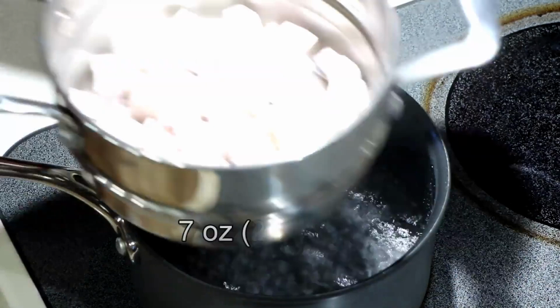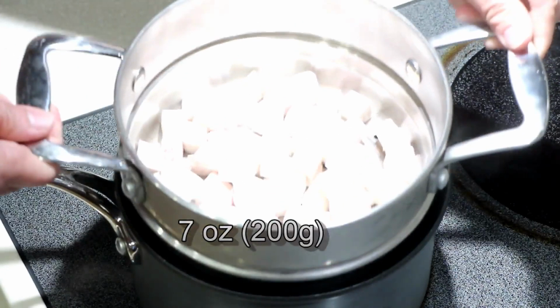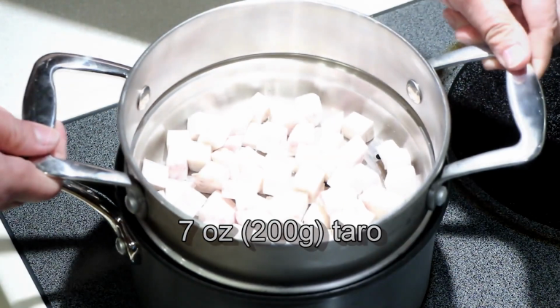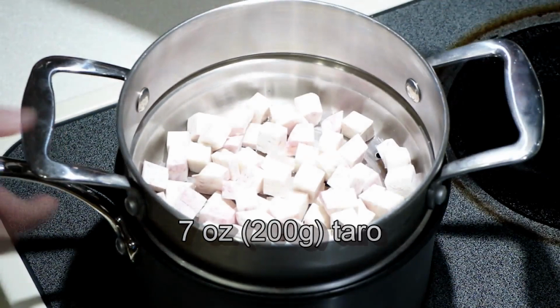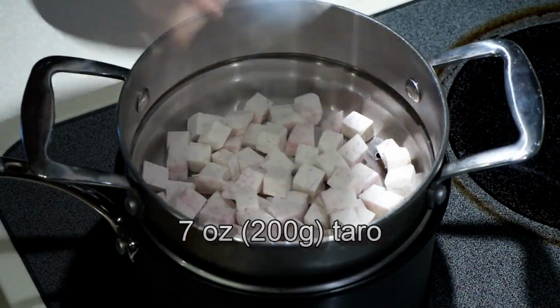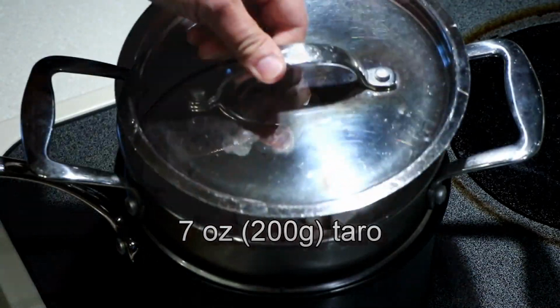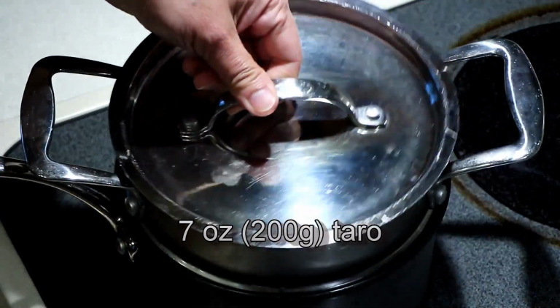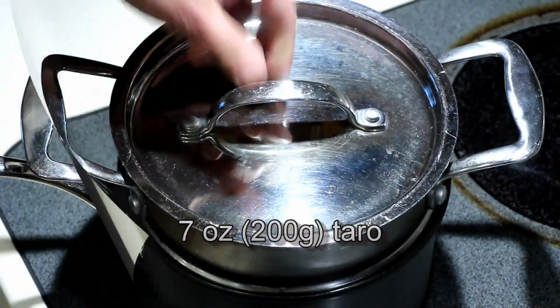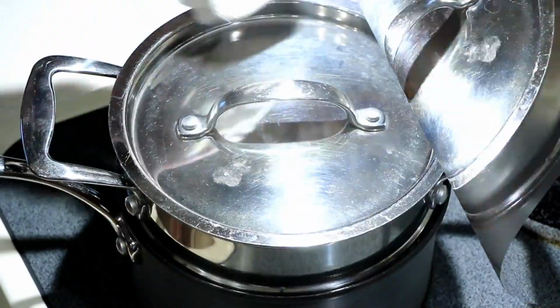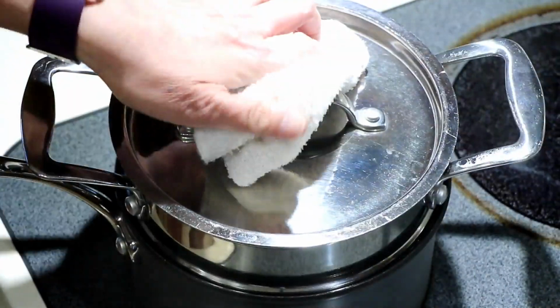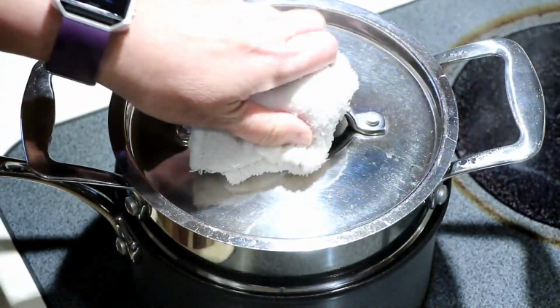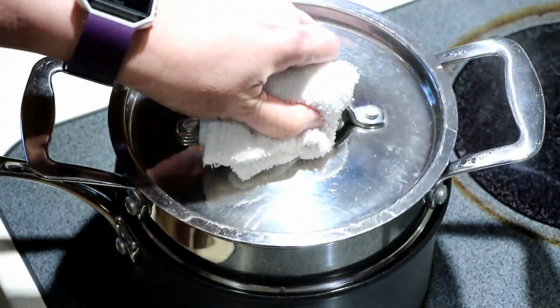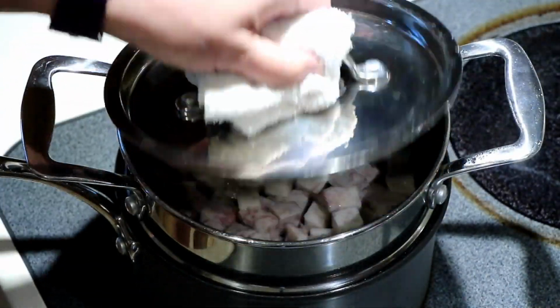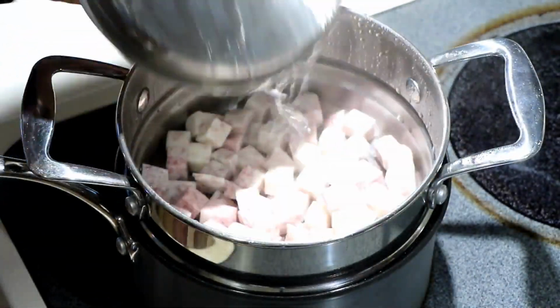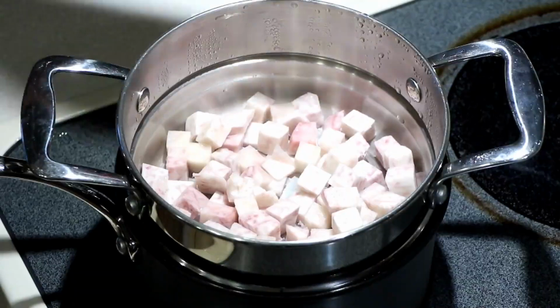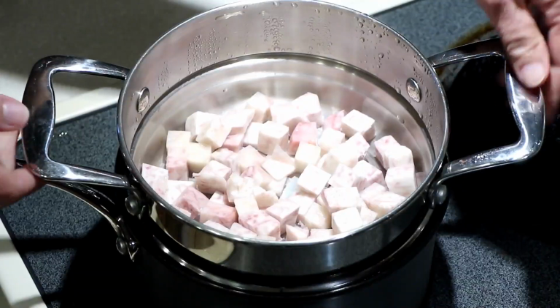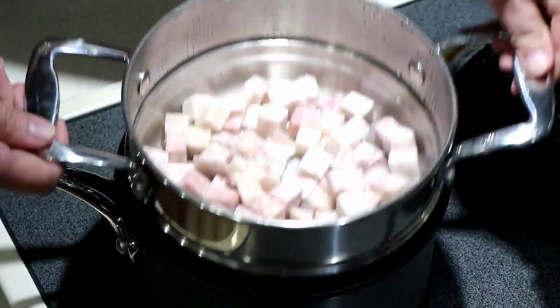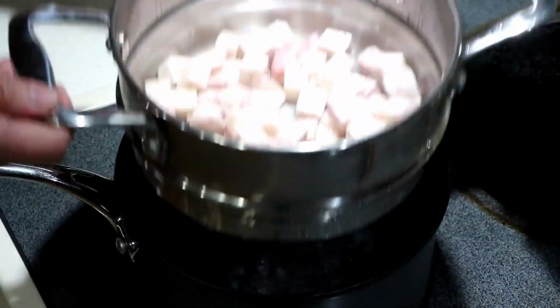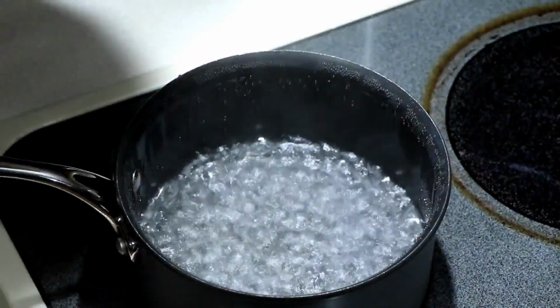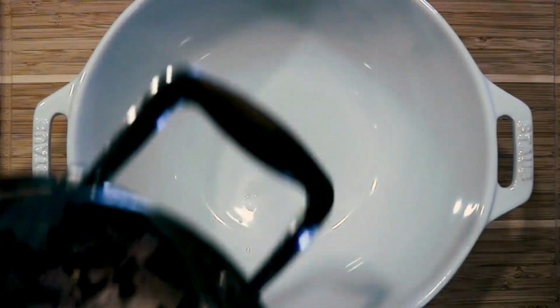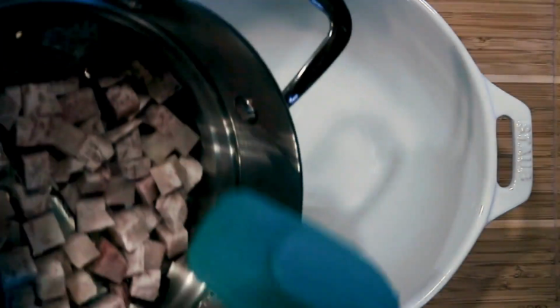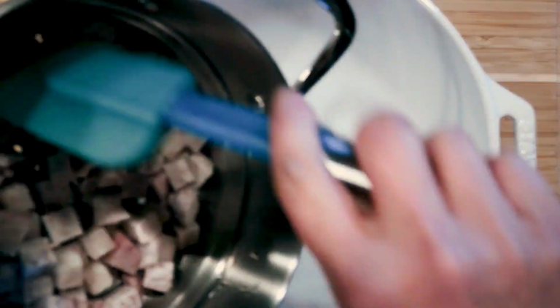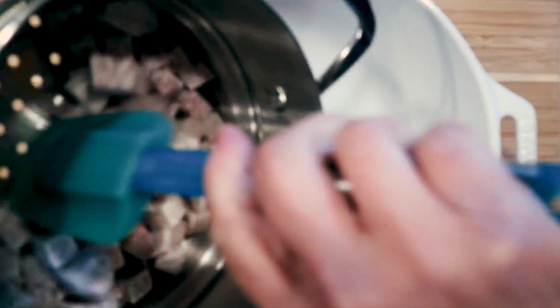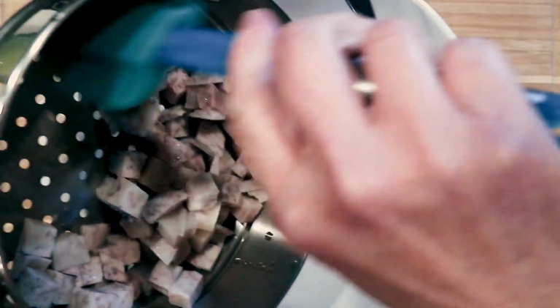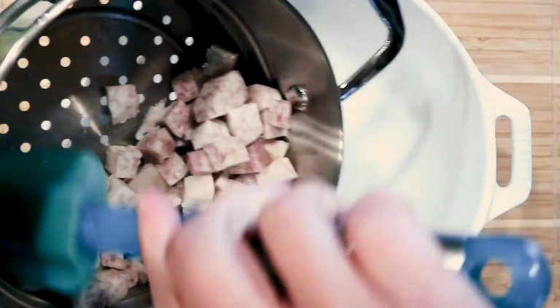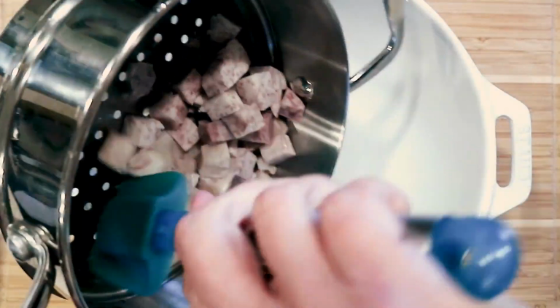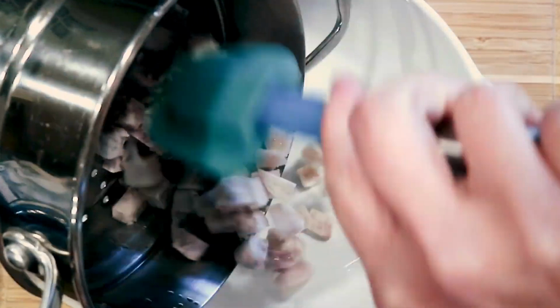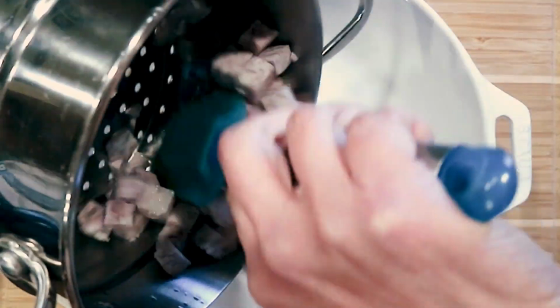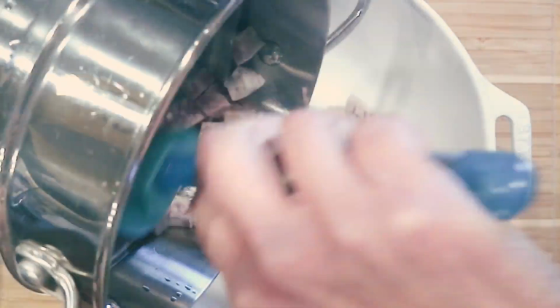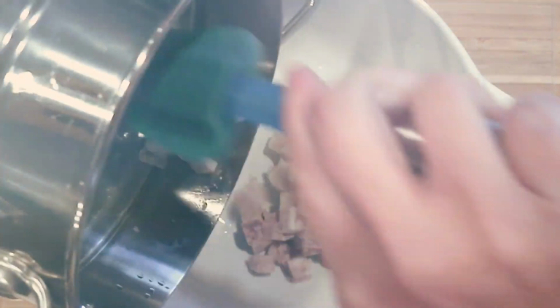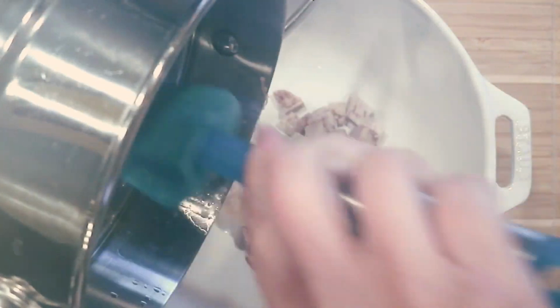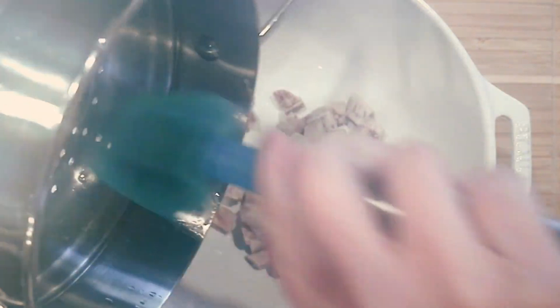Steam cubed taro for 8 minutes. Remove and mash with a potato masher in a big bowl.